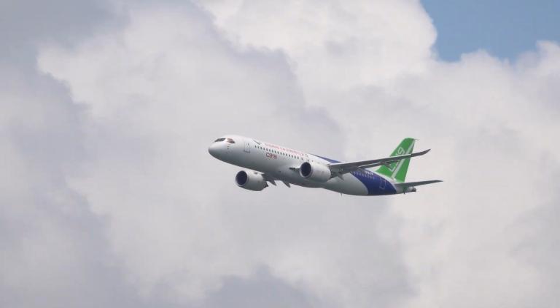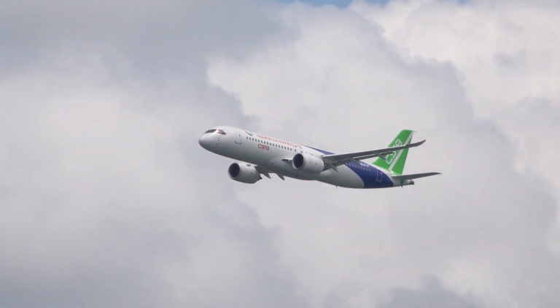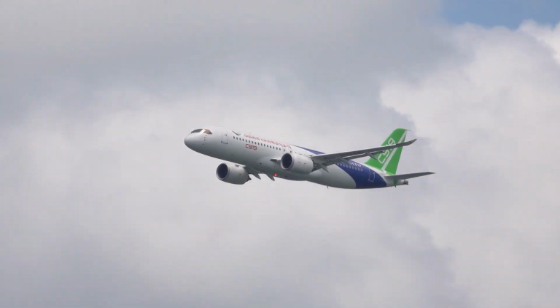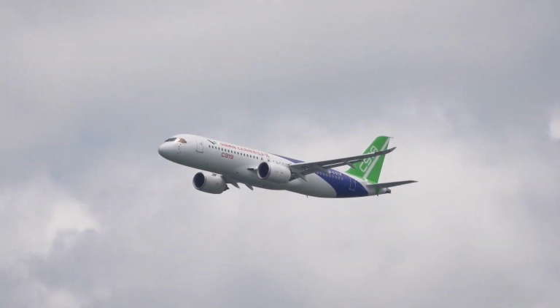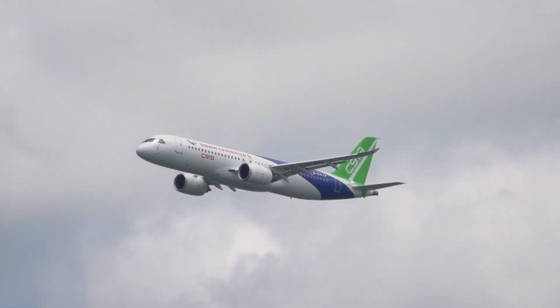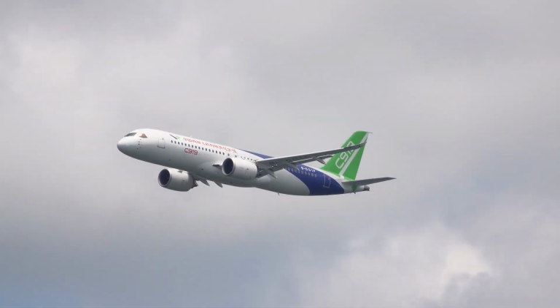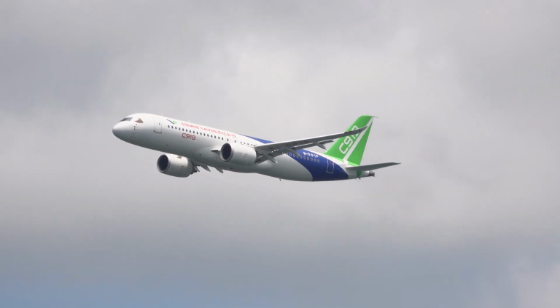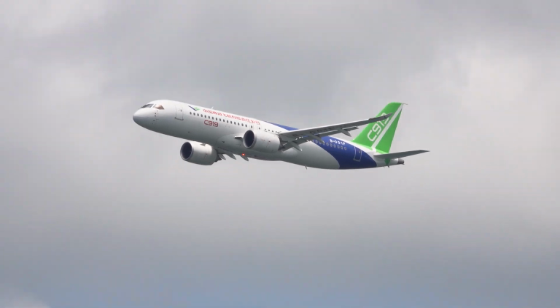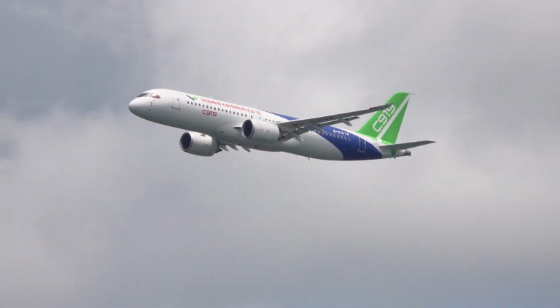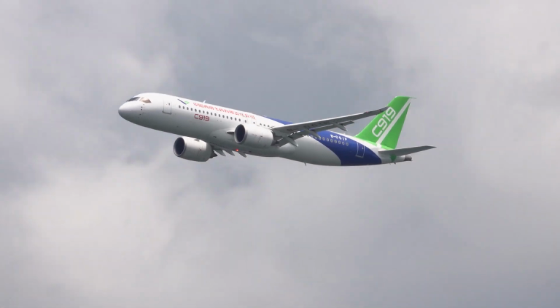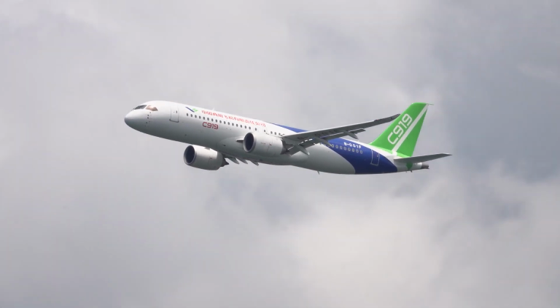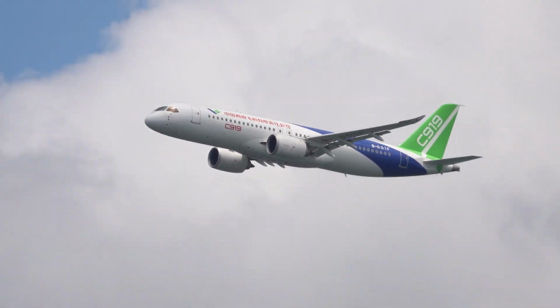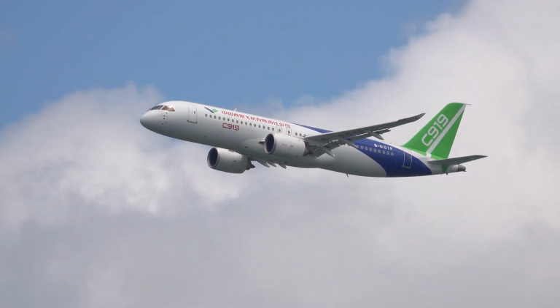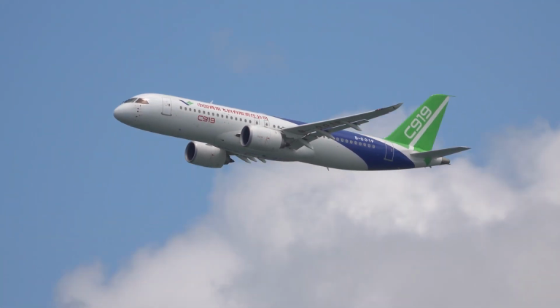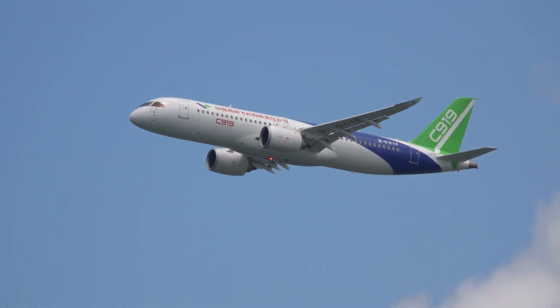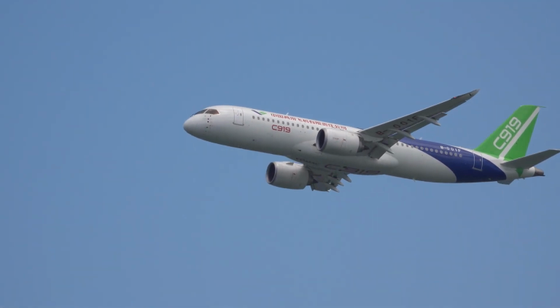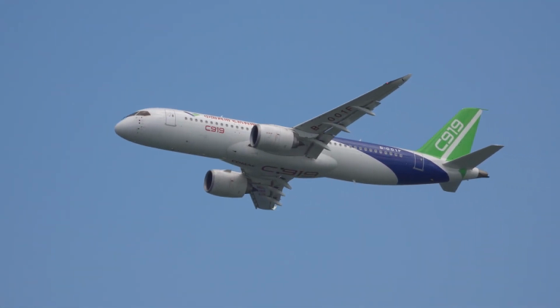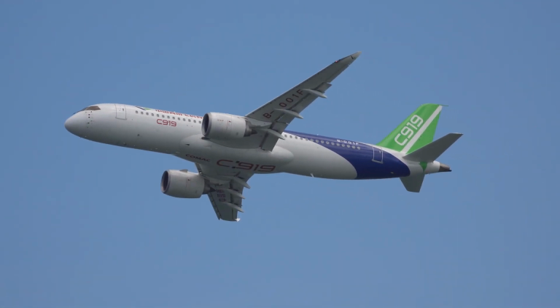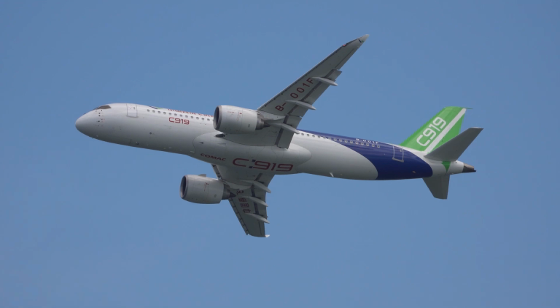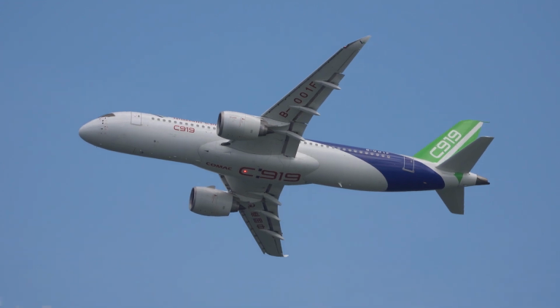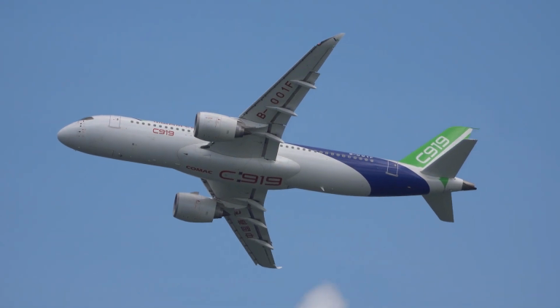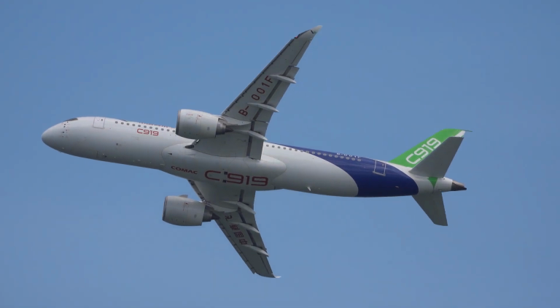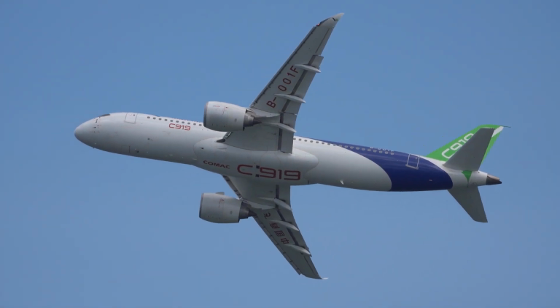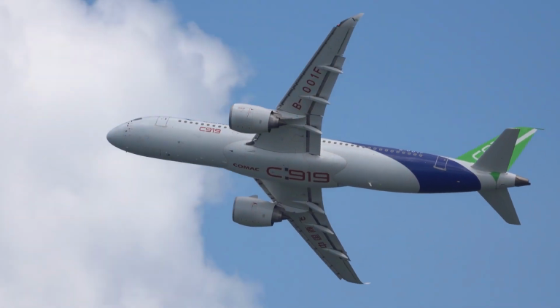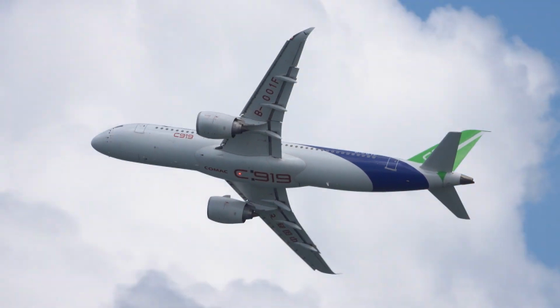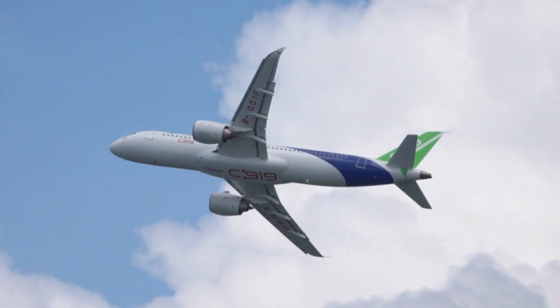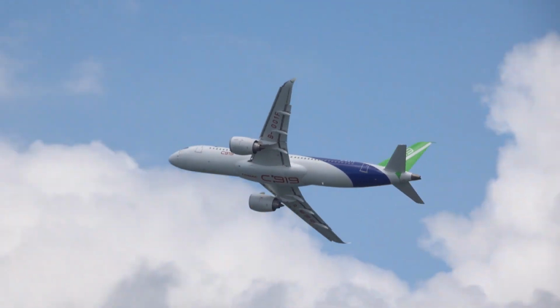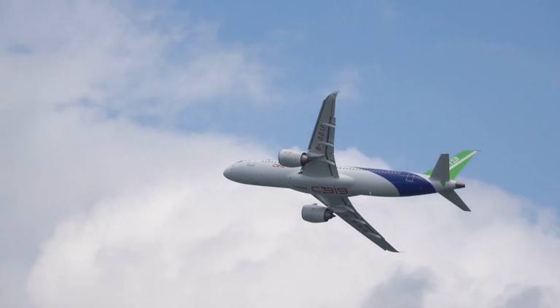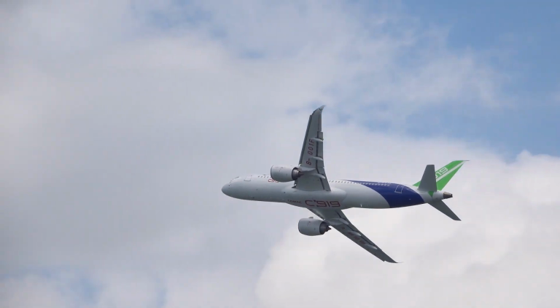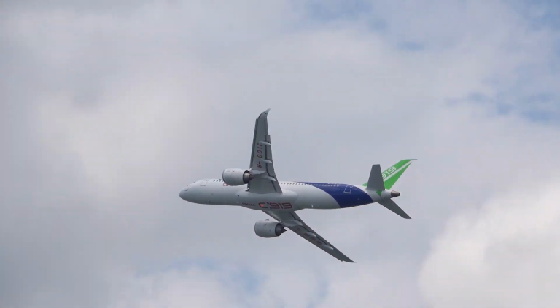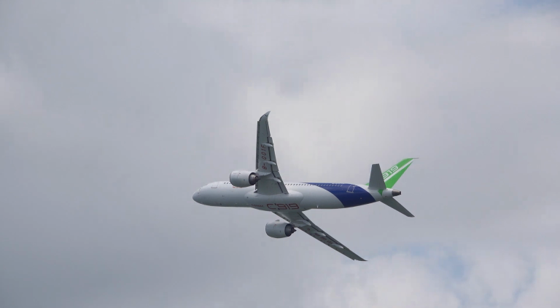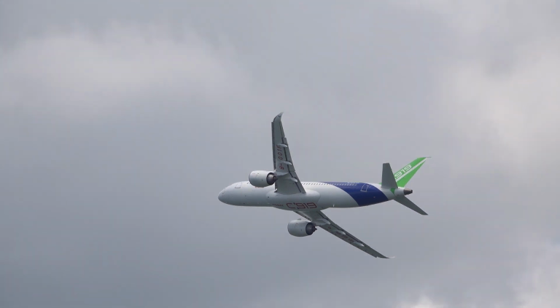The C919 aircraft accommodates 158 to 192 passengers, with a range of 4,075 to 5,555 kilometers, meeting different operational requirements of airlines.